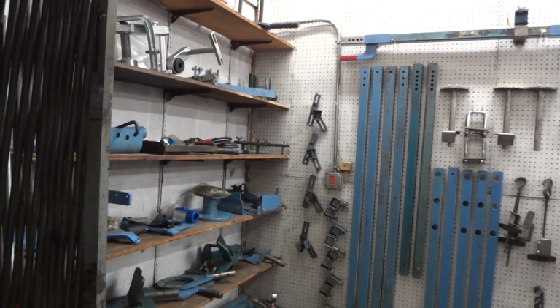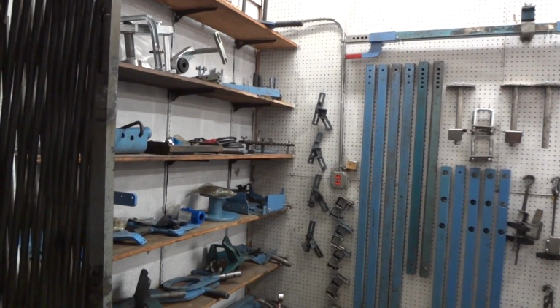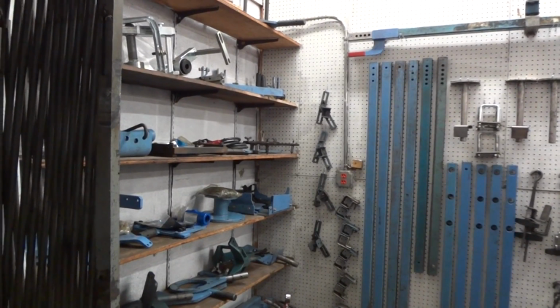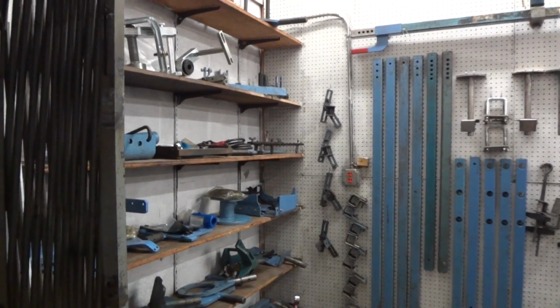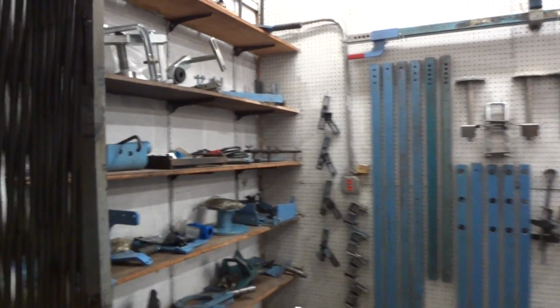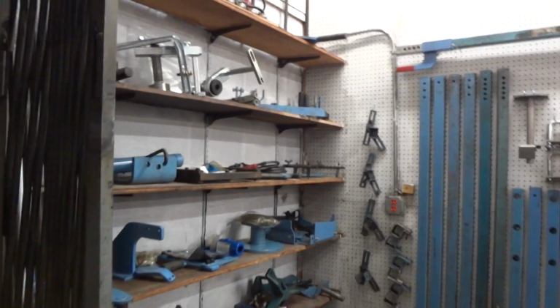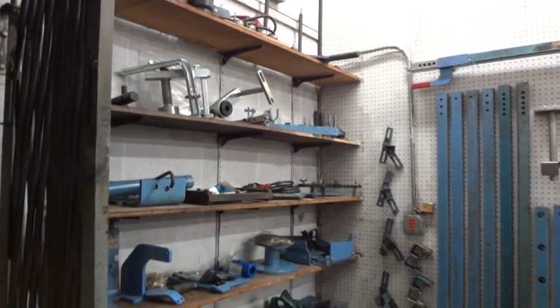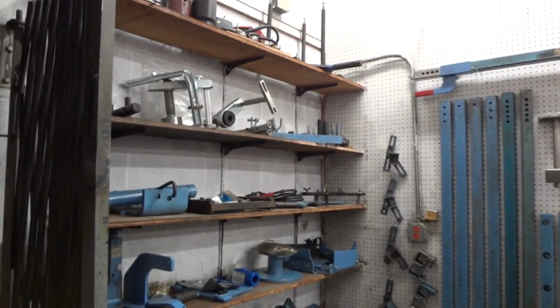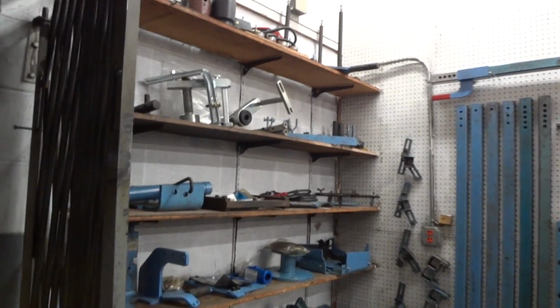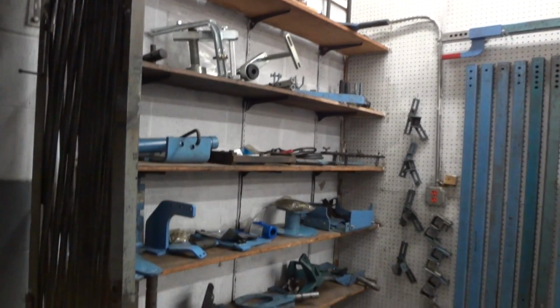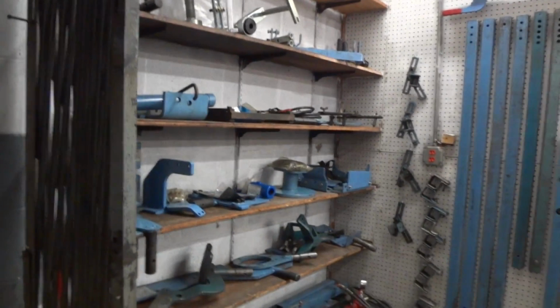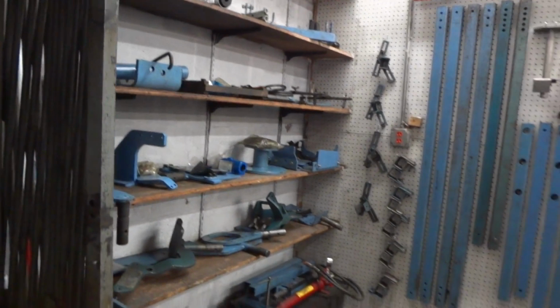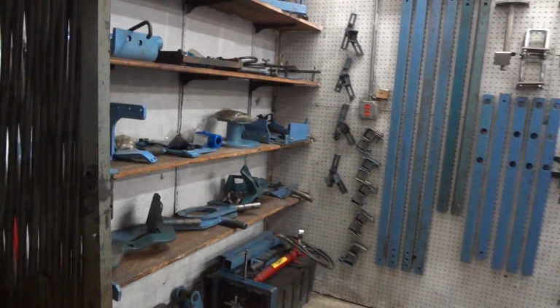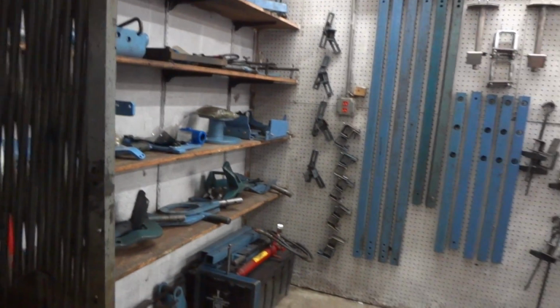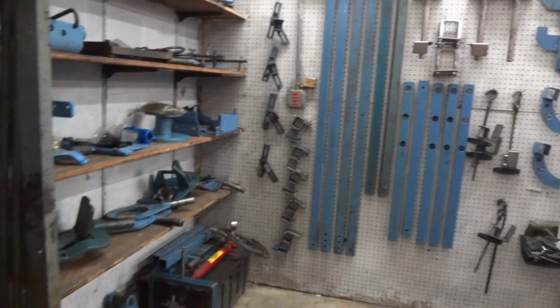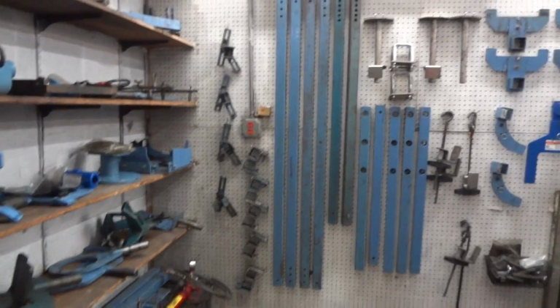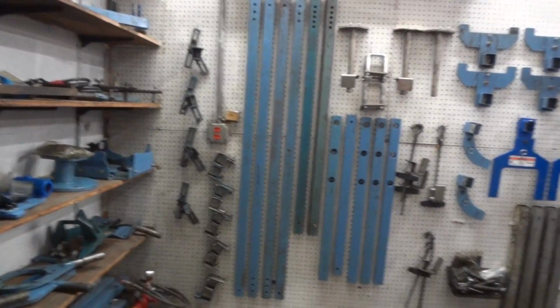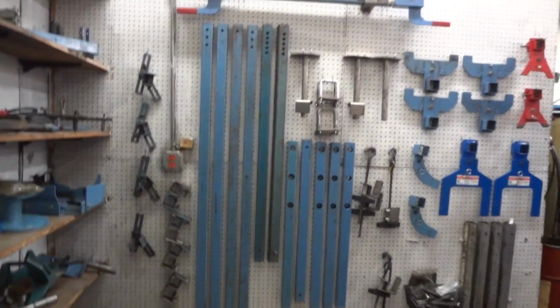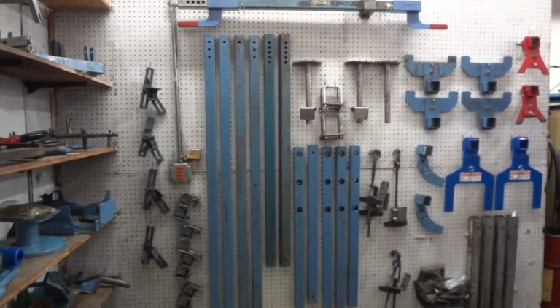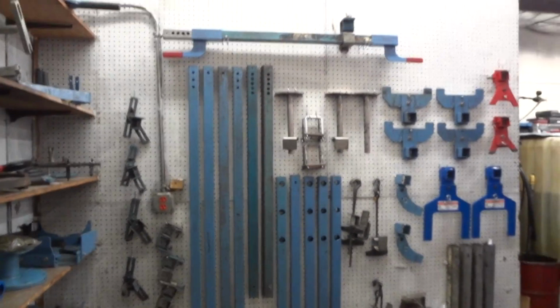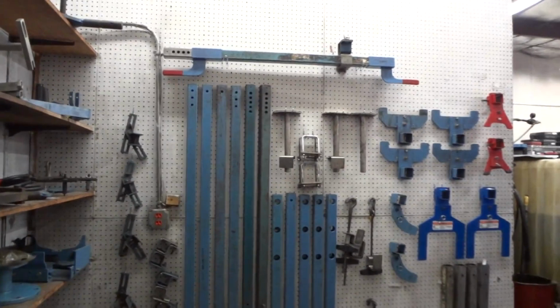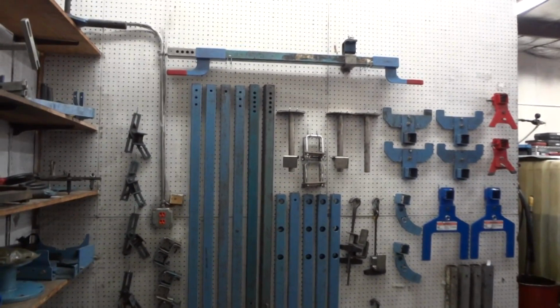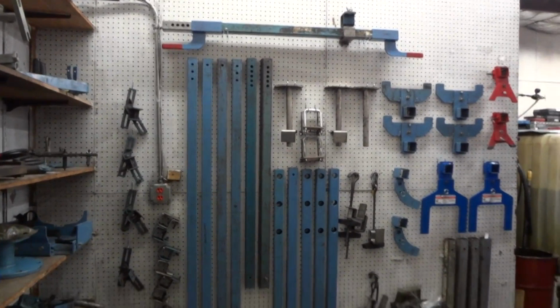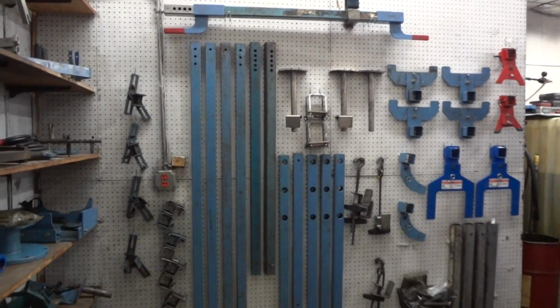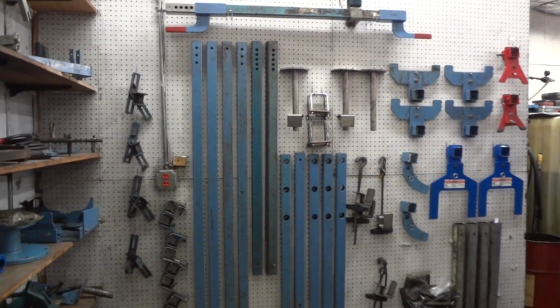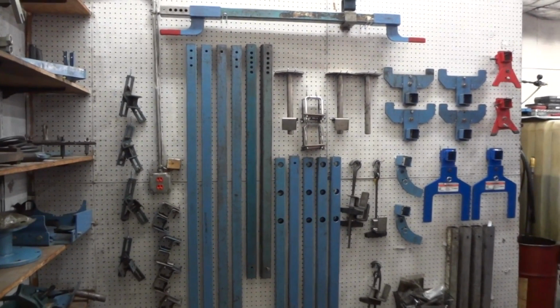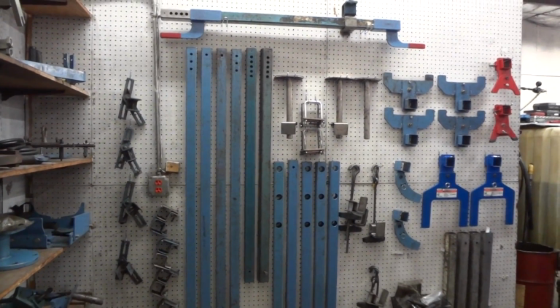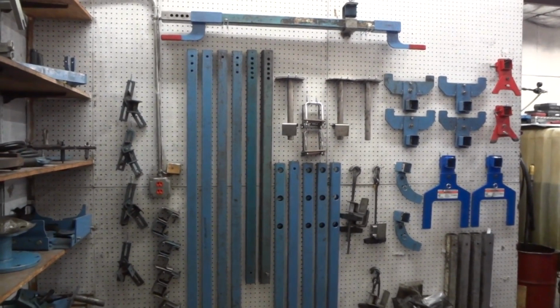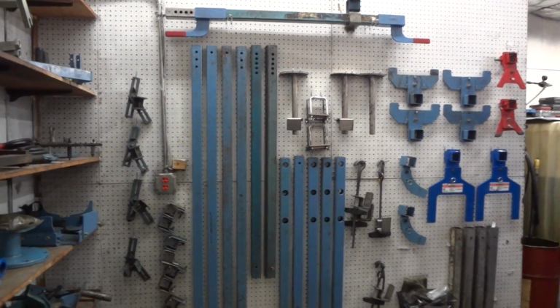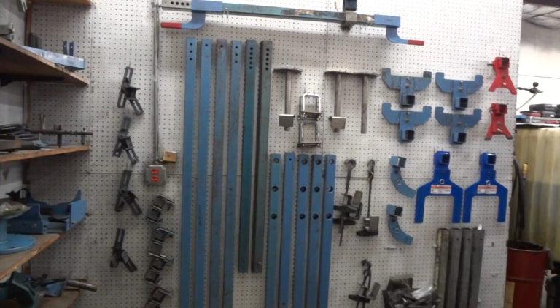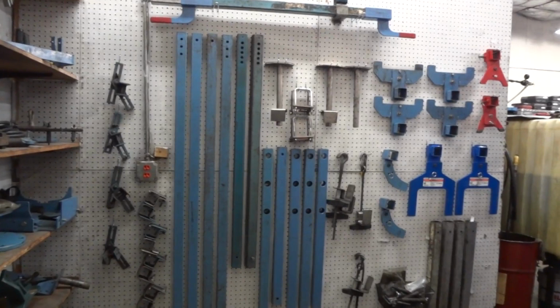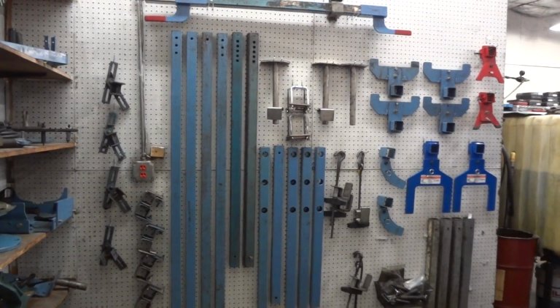So we kept these shelves here and we put all their fixtures on there, and then we utilized this pegboard here for all the engine stand.